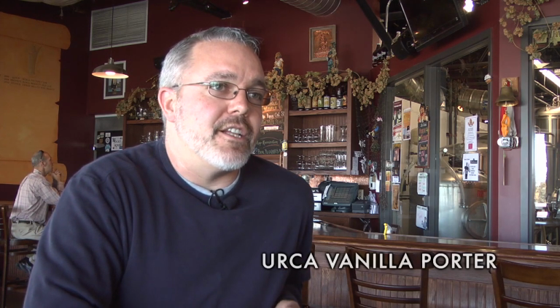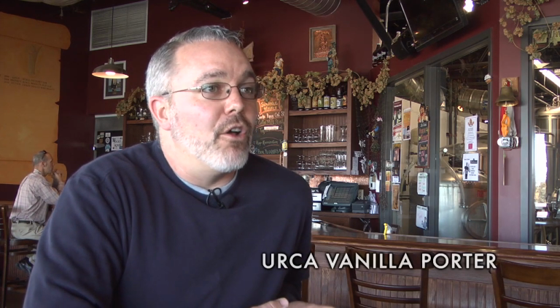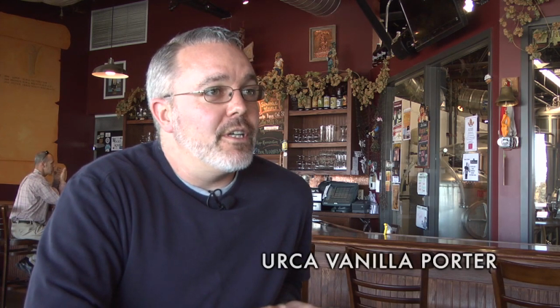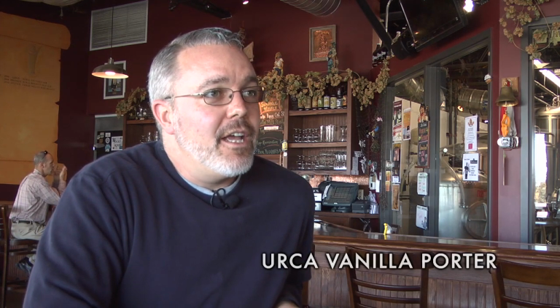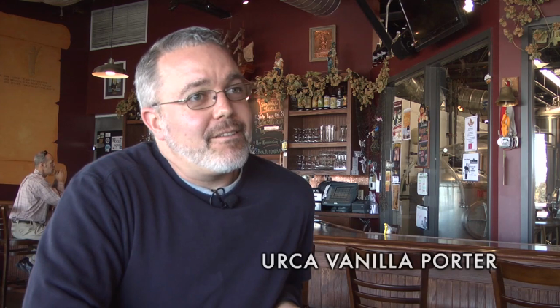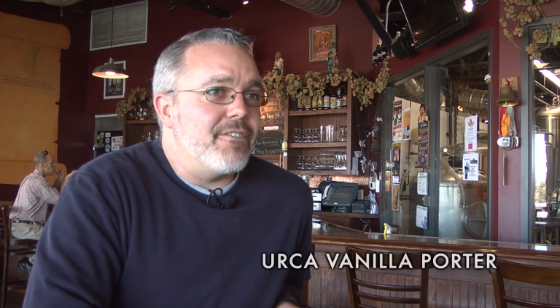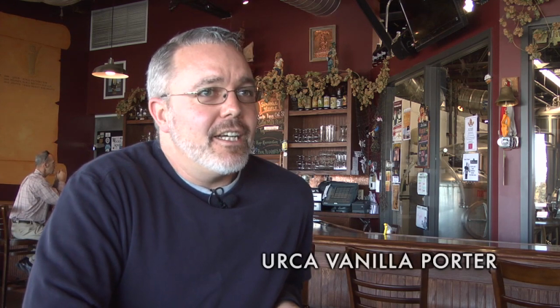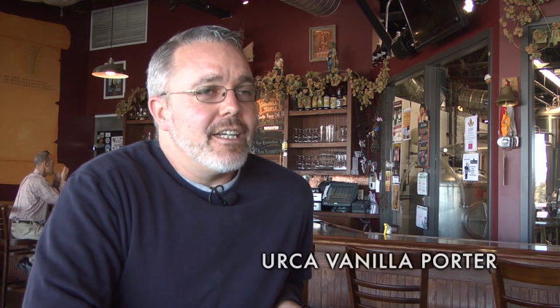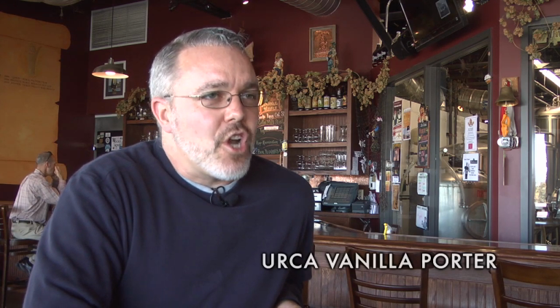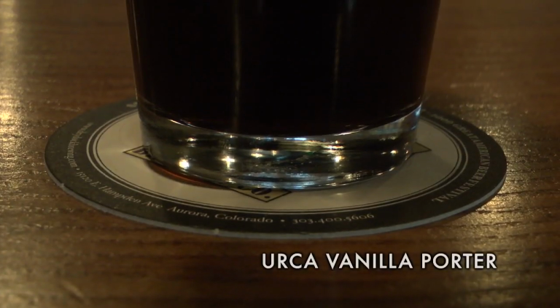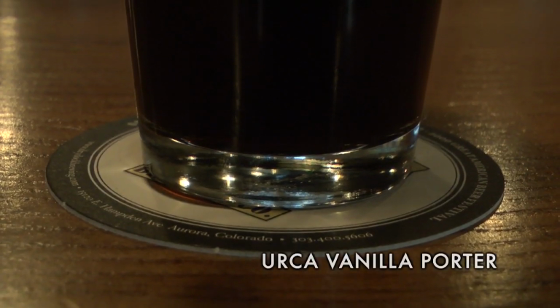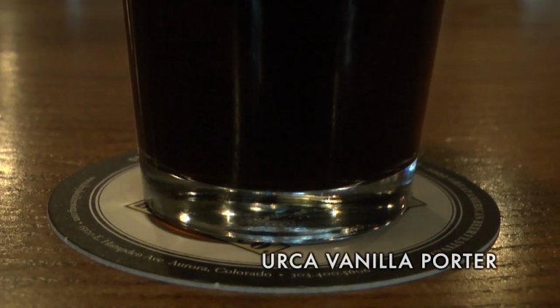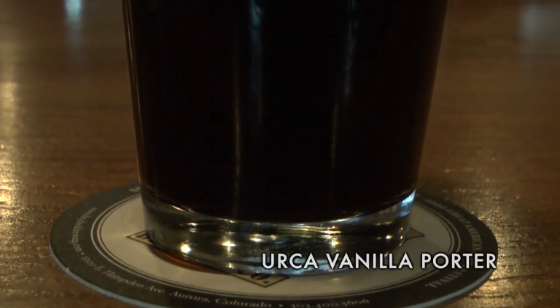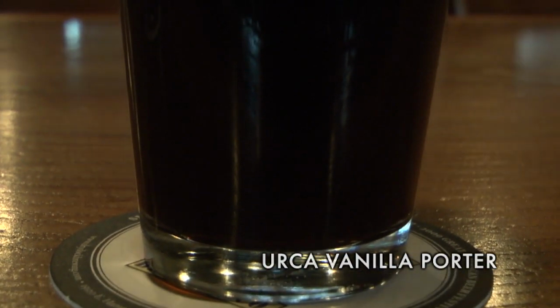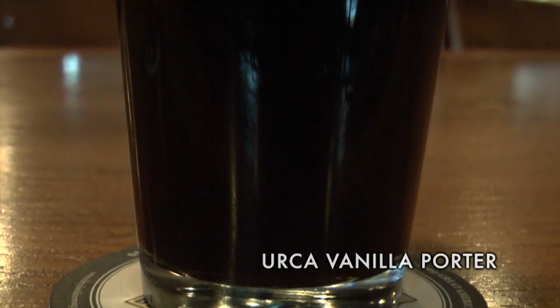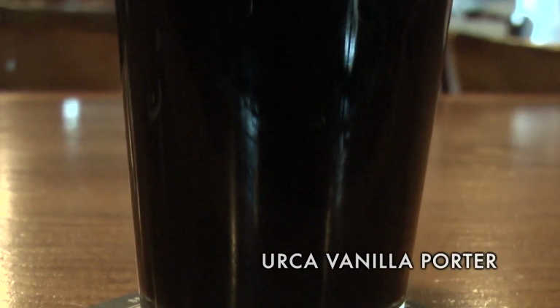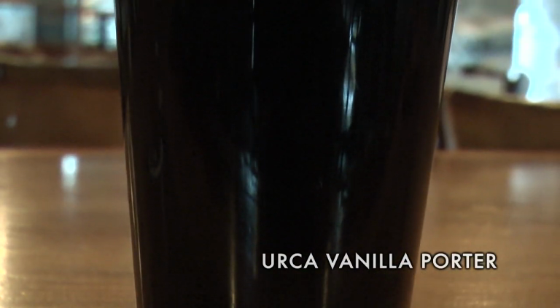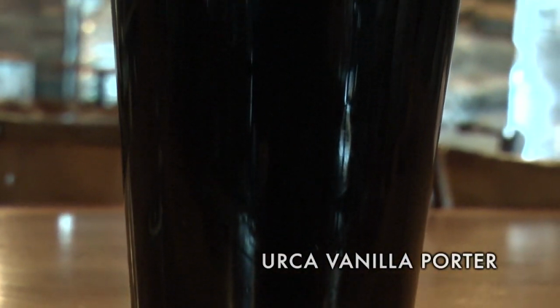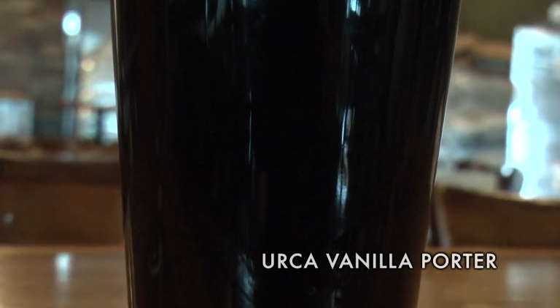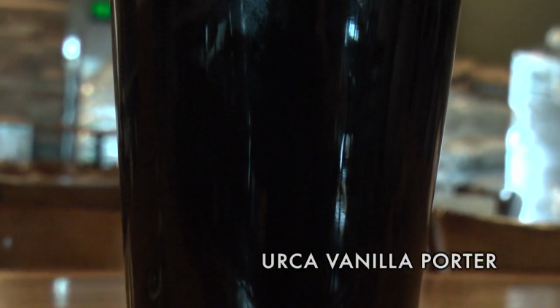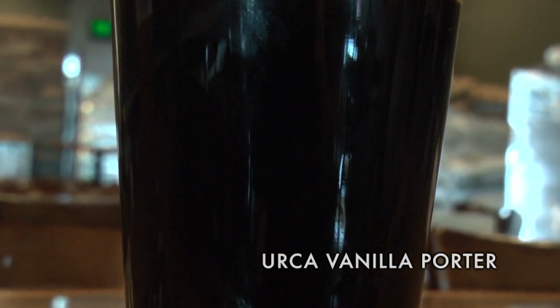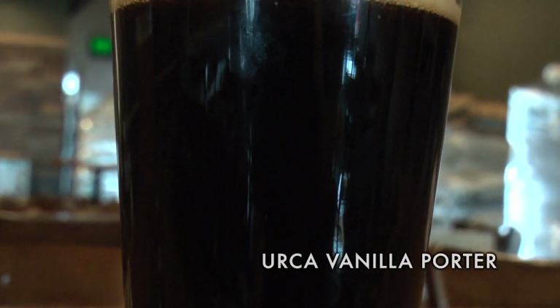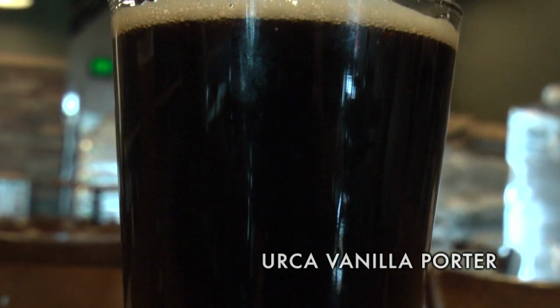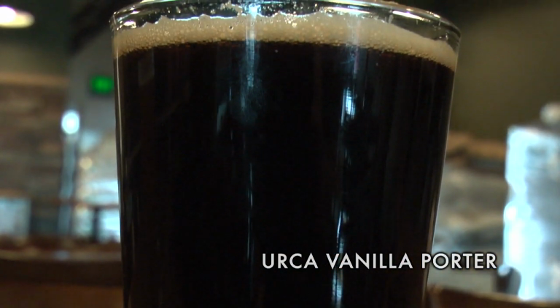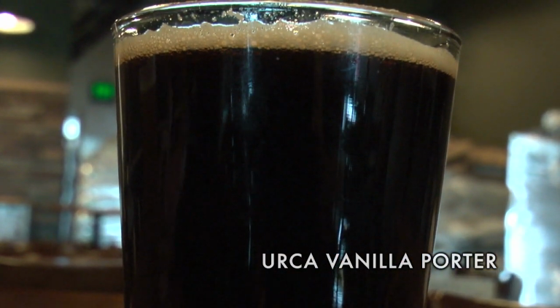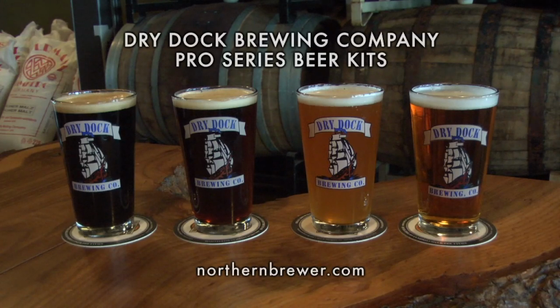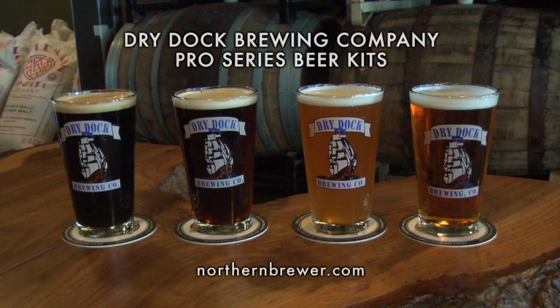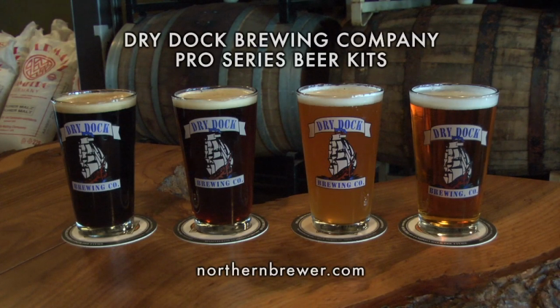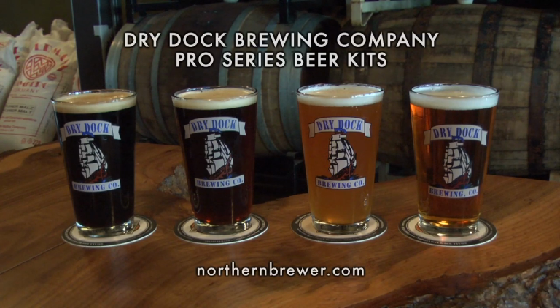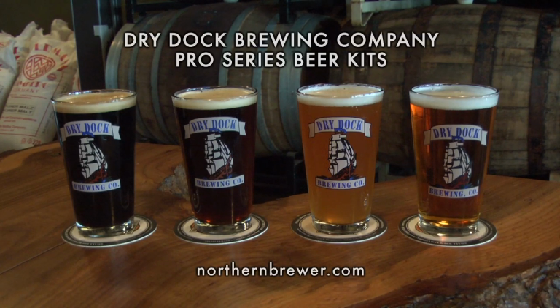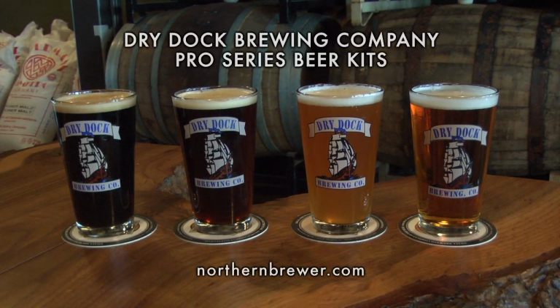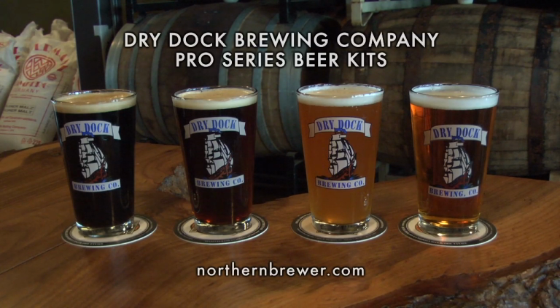It's really smooth, lets the vanilla shine through. It's malt forward, with kind of a chocolatey flavor that also complements the vanilla beans, and it's a really nice beer. It's very vanilla forward though, so if you like vanilla, you'll really enjoy it. Thank you.